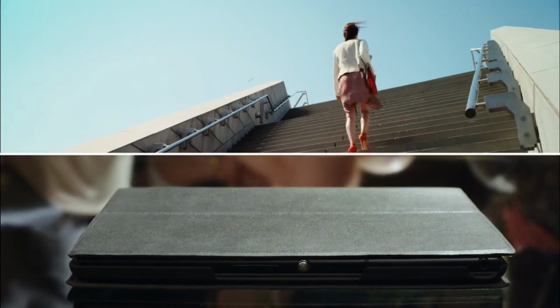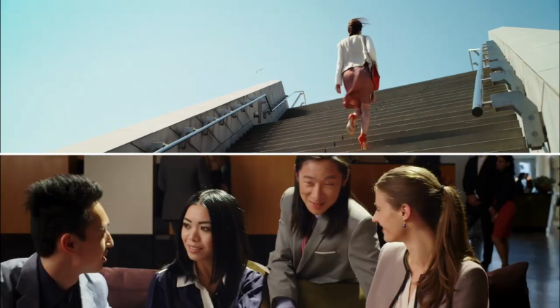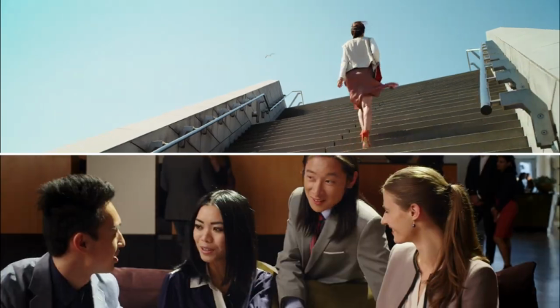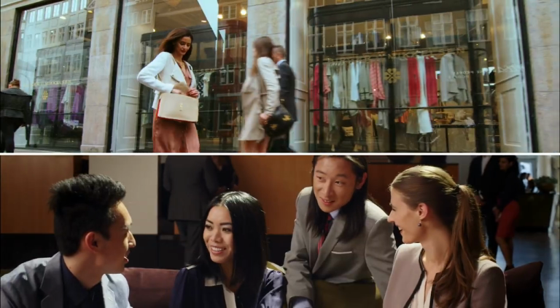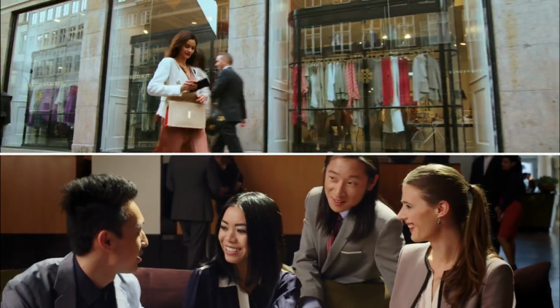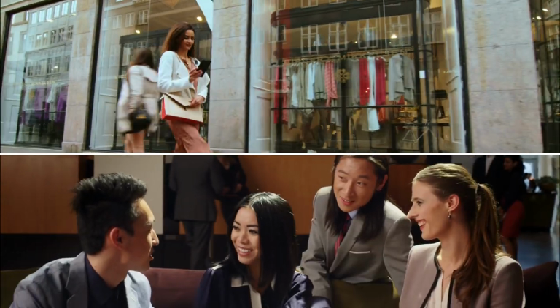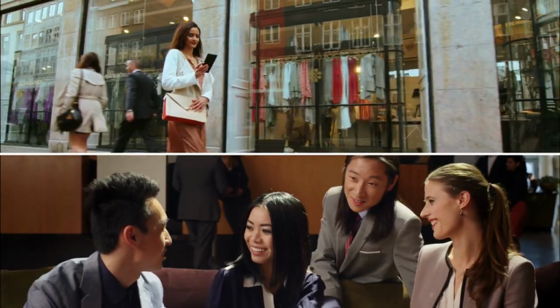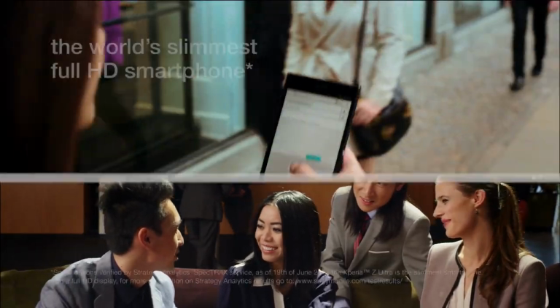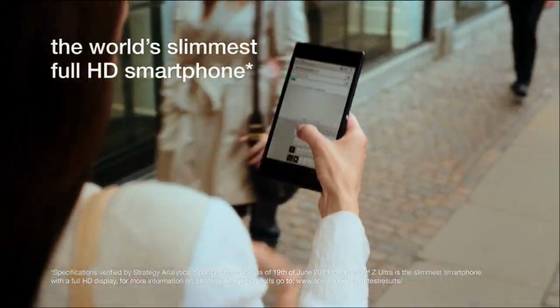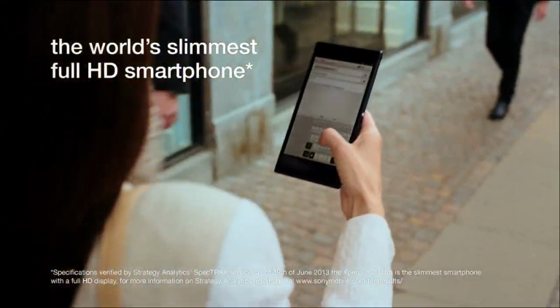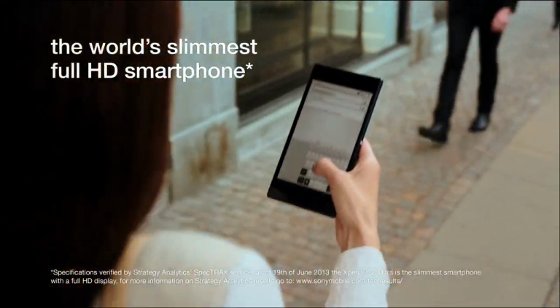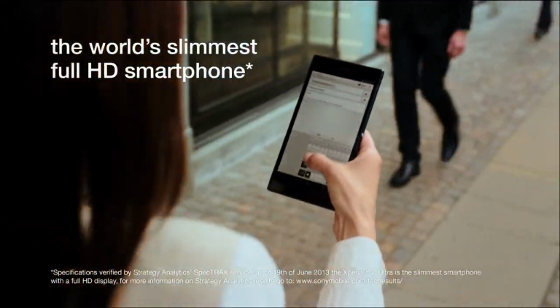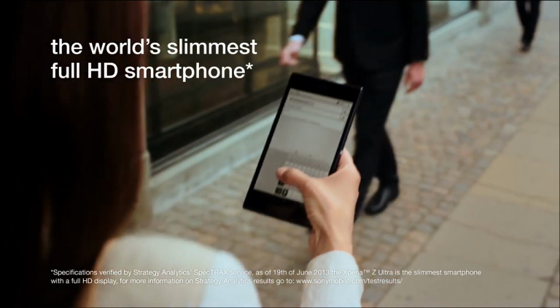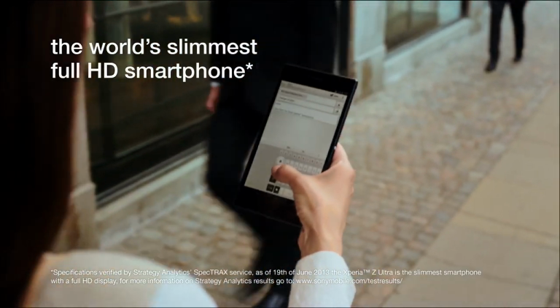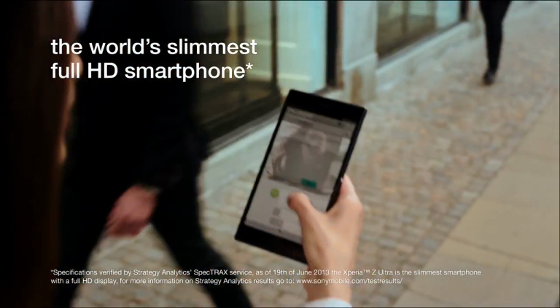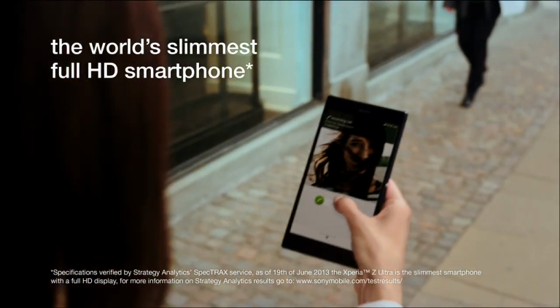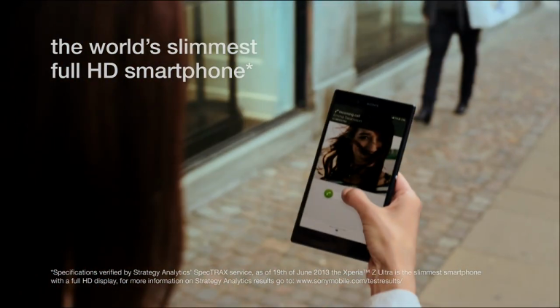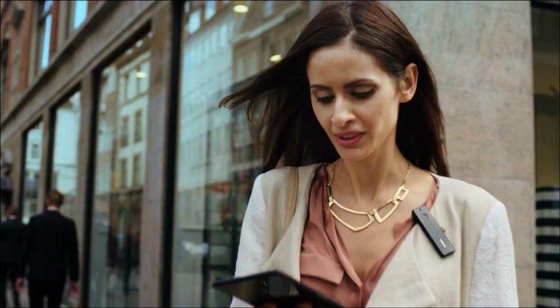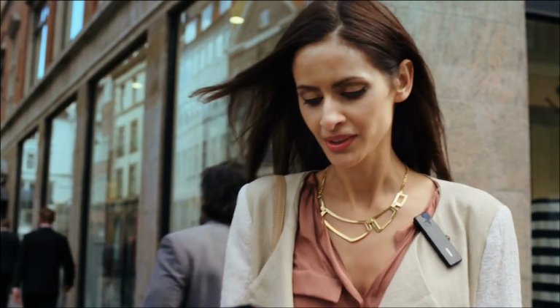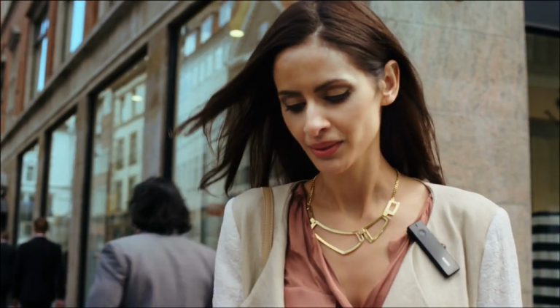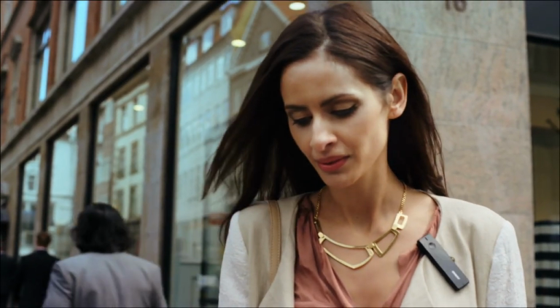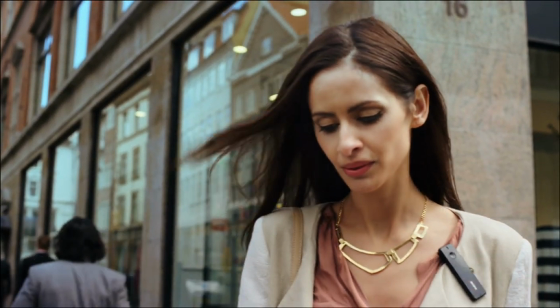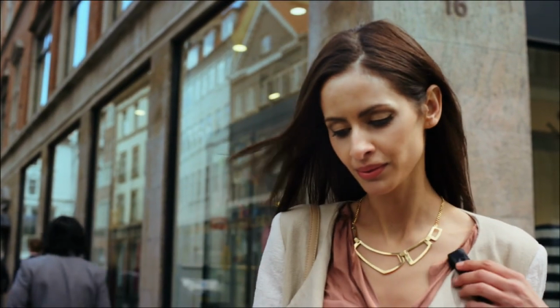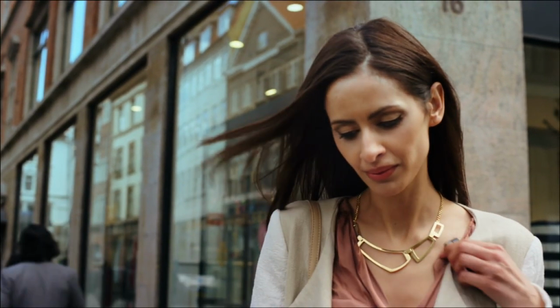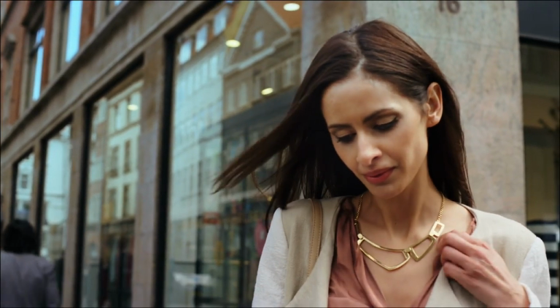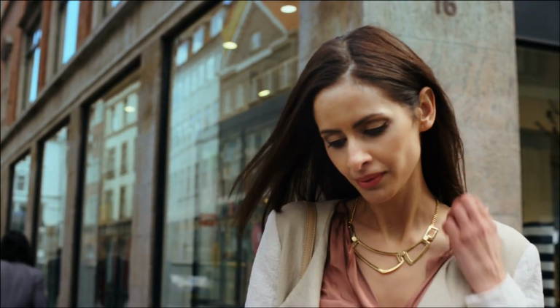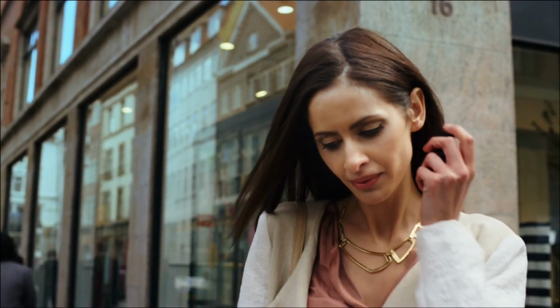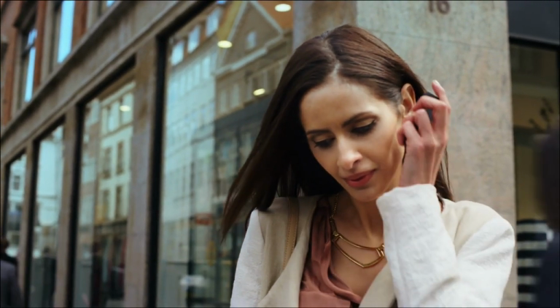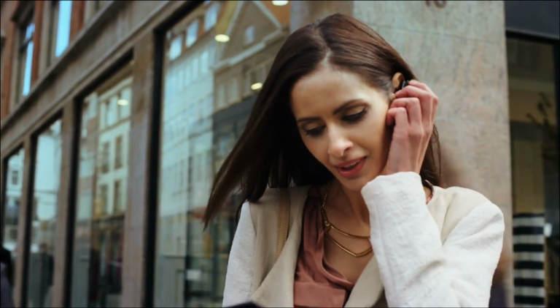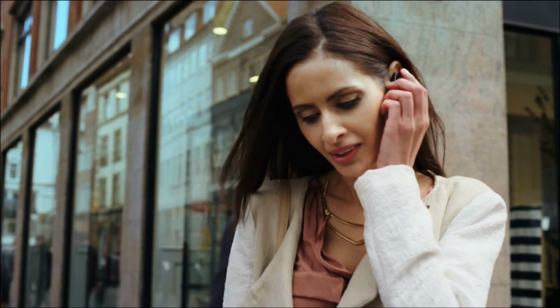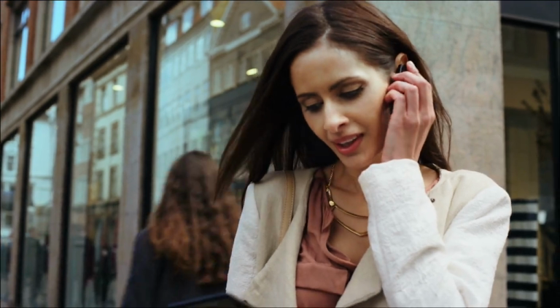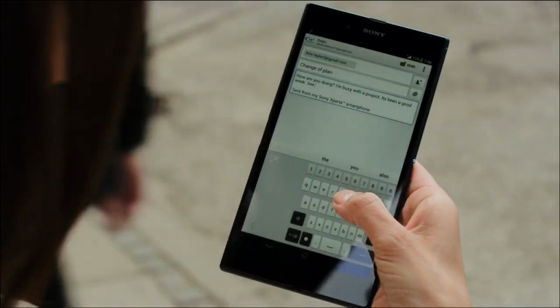Stay efficient with just one hand with the world's slimmest smartphone, and handle calls easily with the new smart Bluetooth handset.